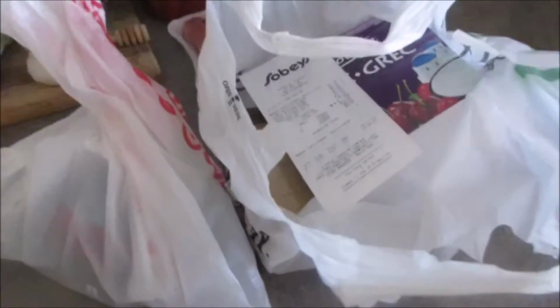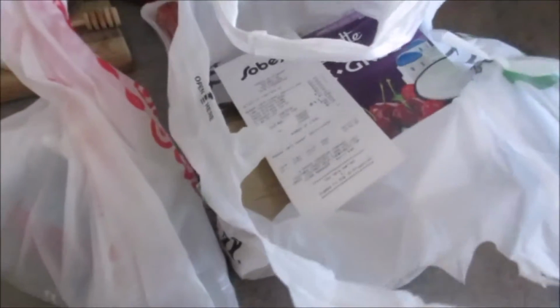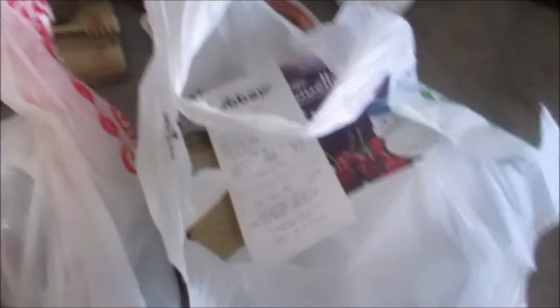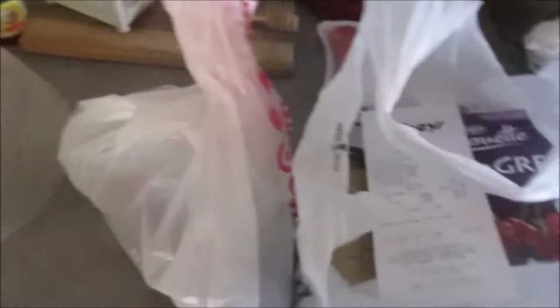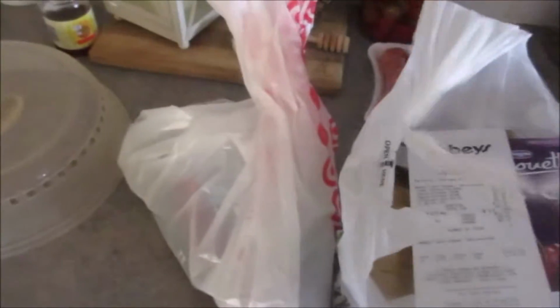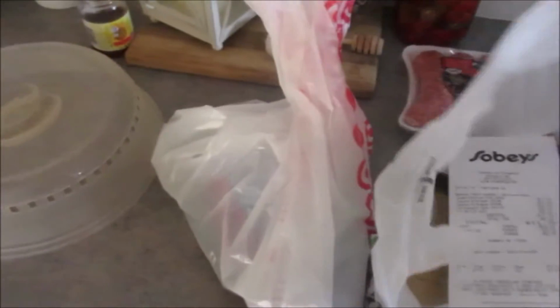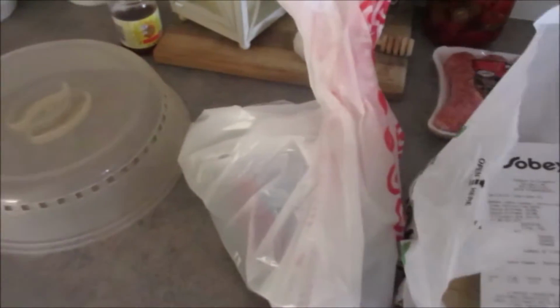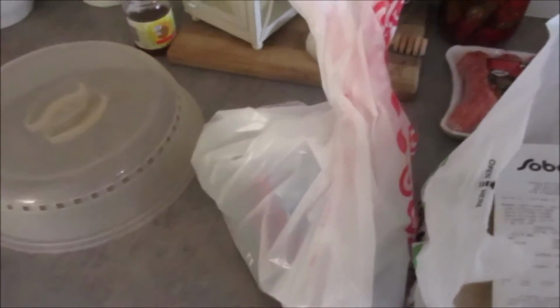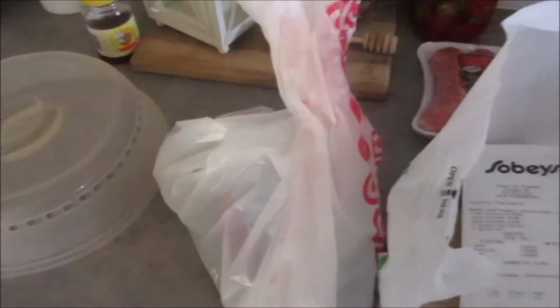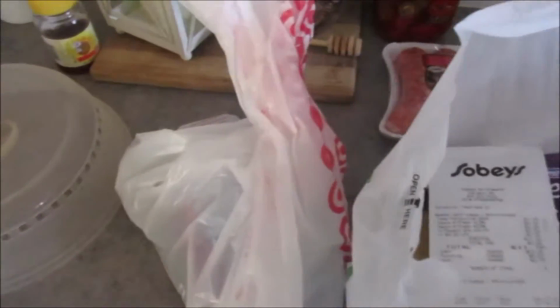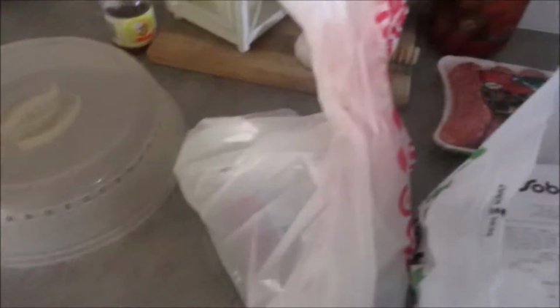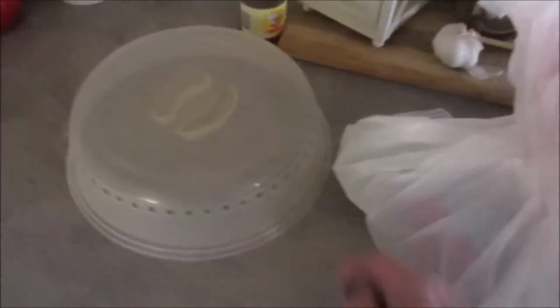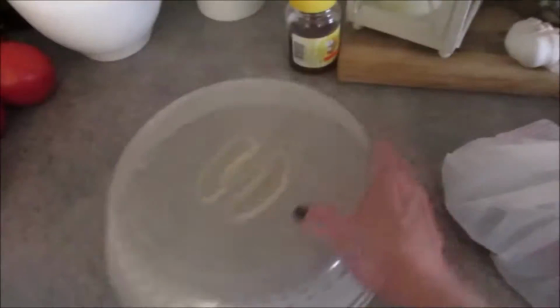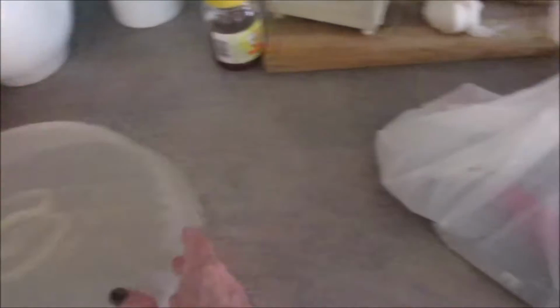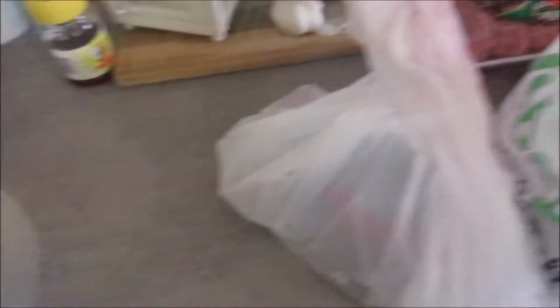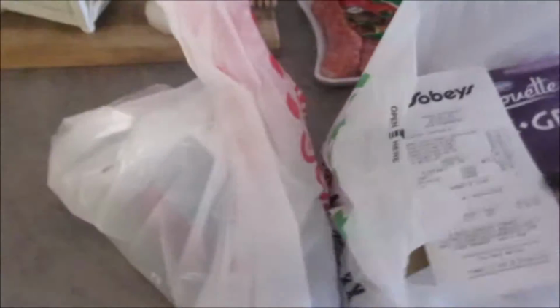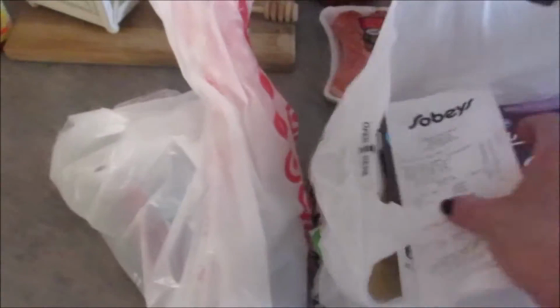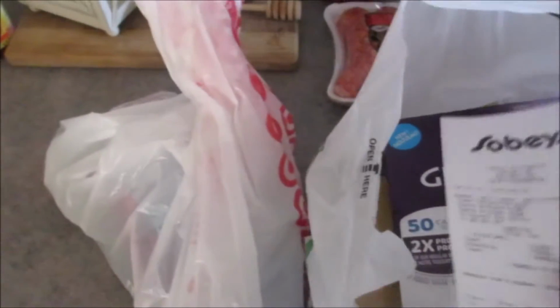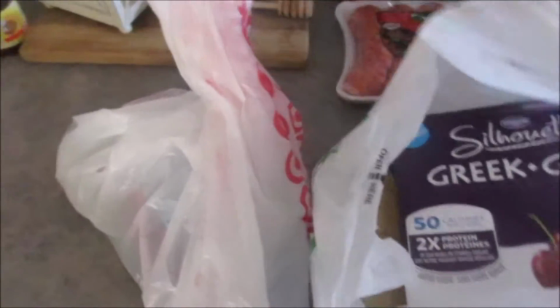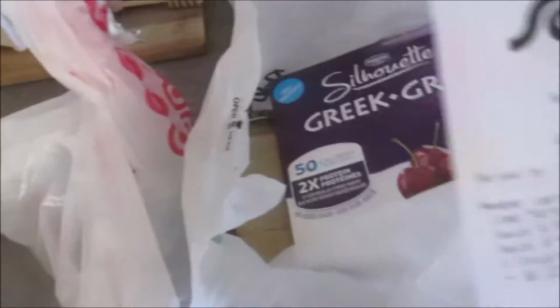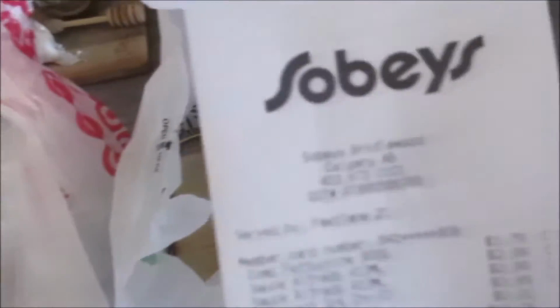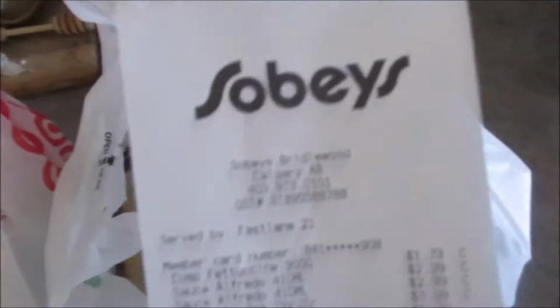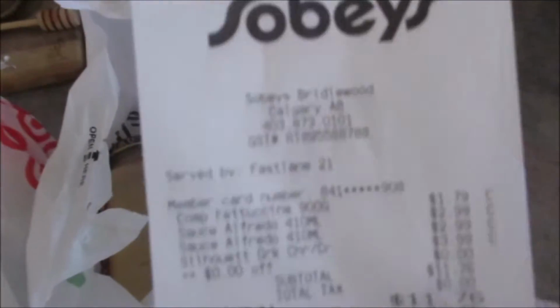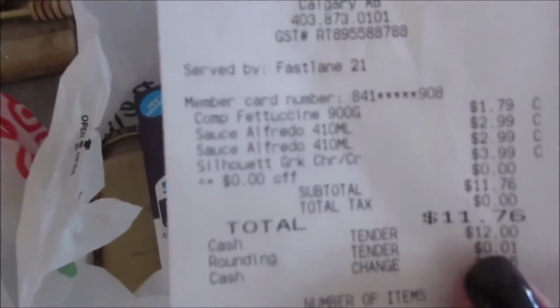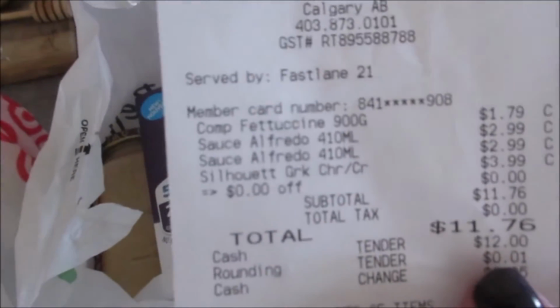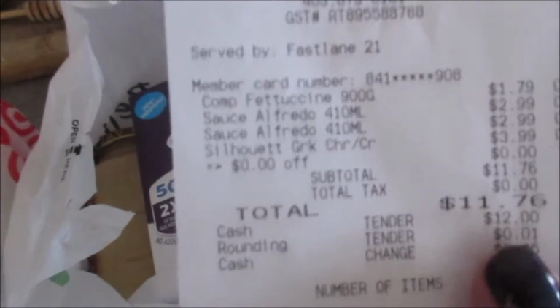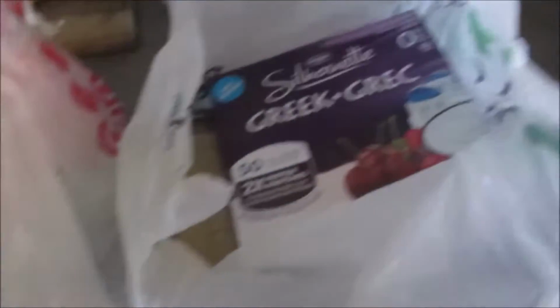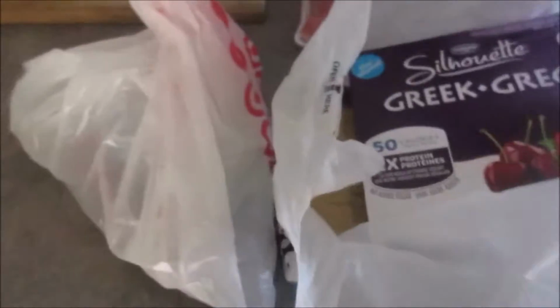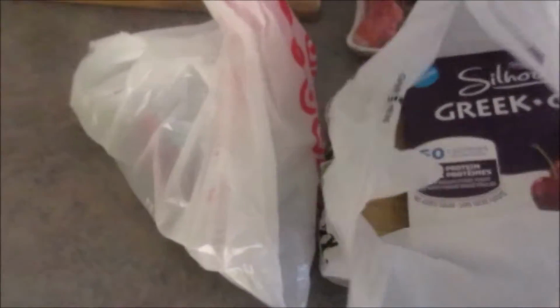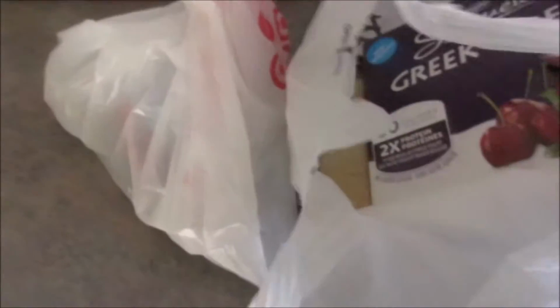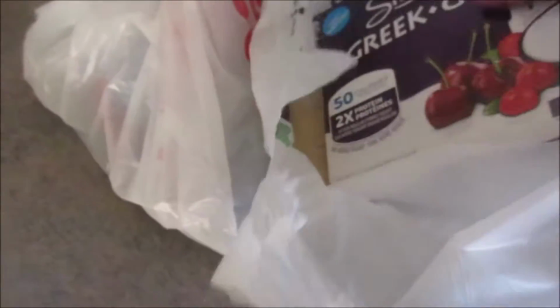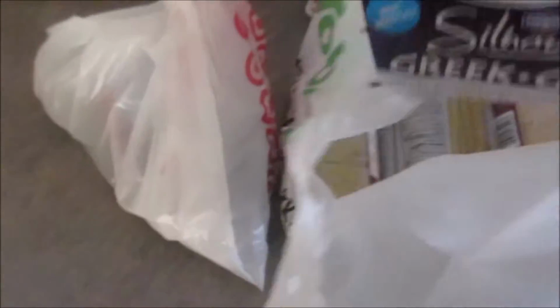Hi! This is a quick little haul. I had to run down to Maddie's school because she forgot her wallet today. So on the way home, I stopped at Sobeys and just picked up a couple things.